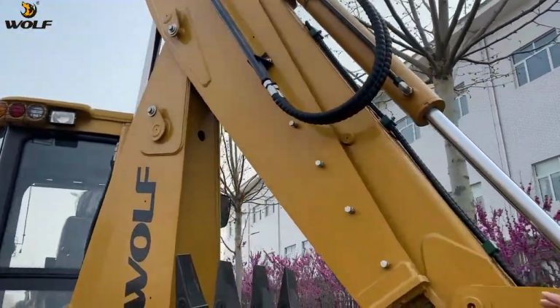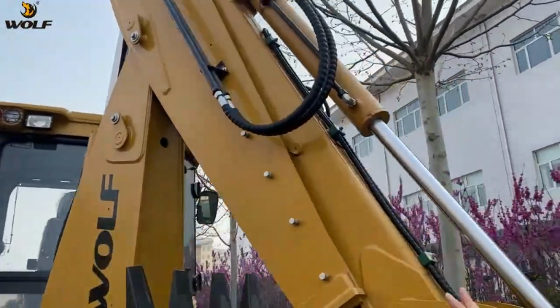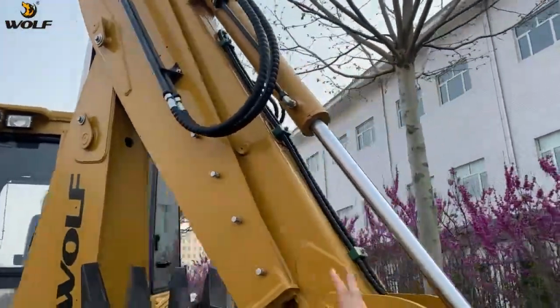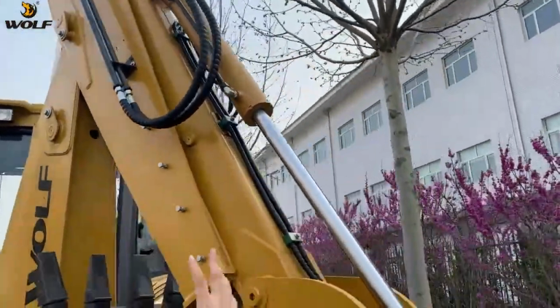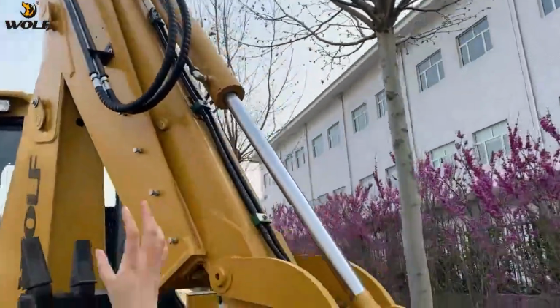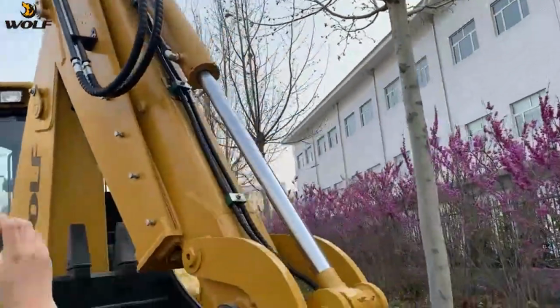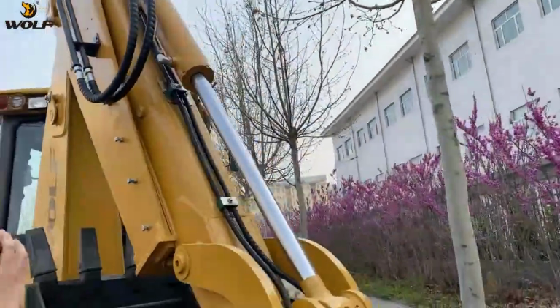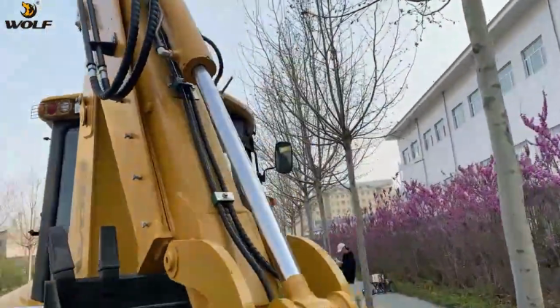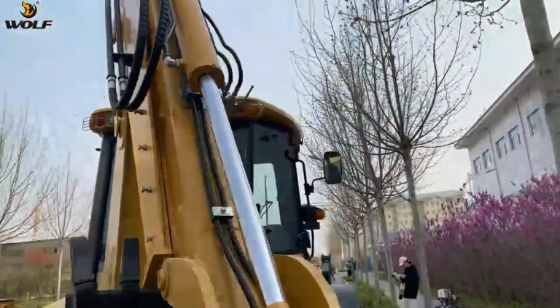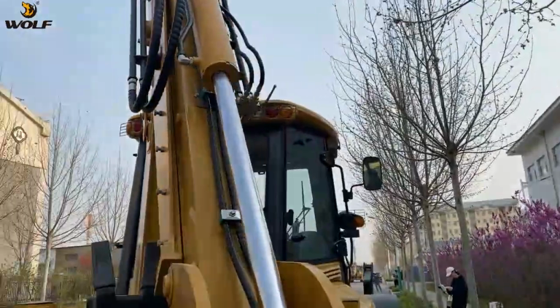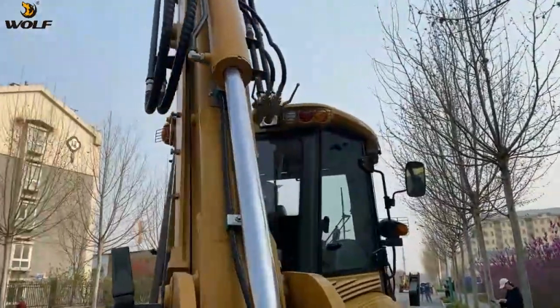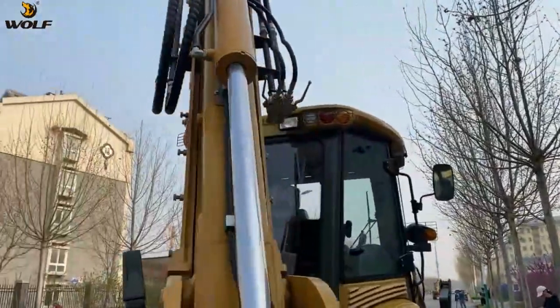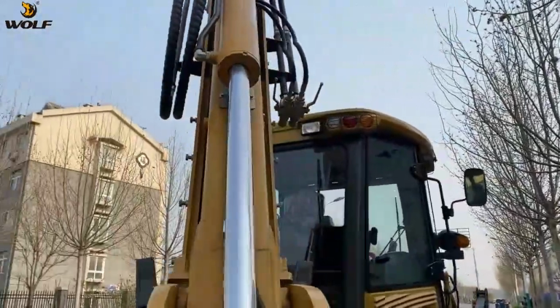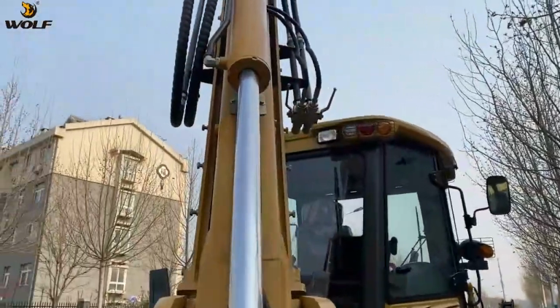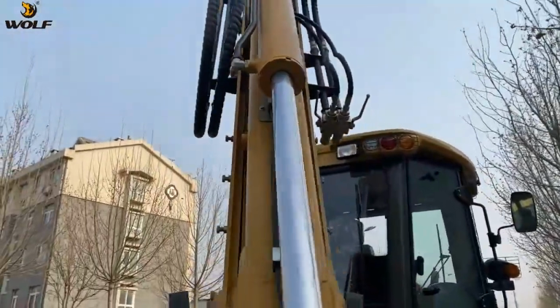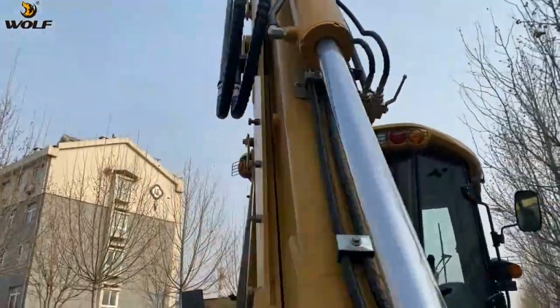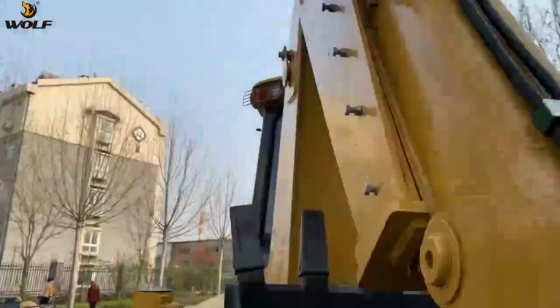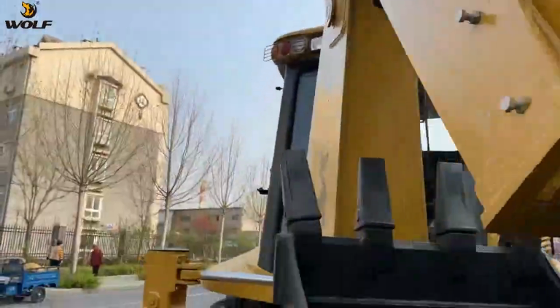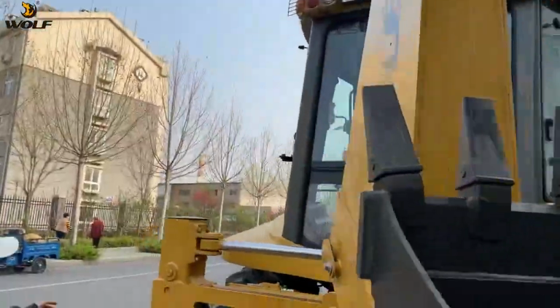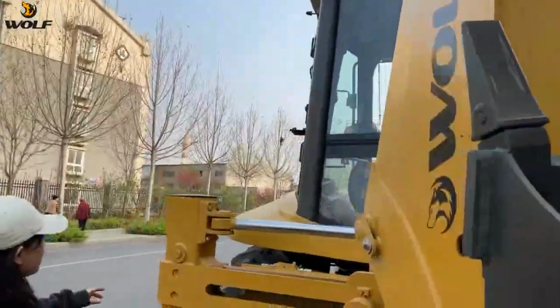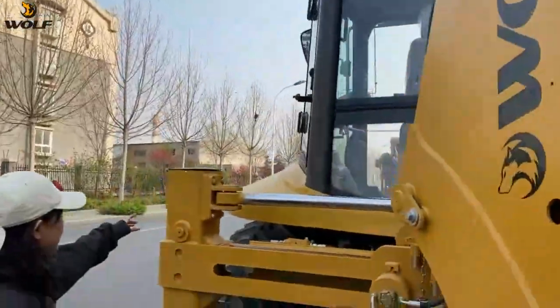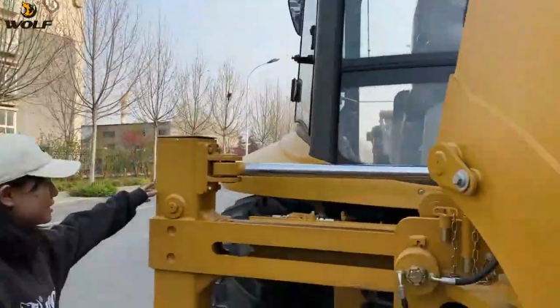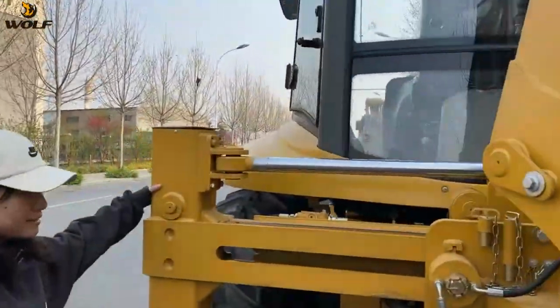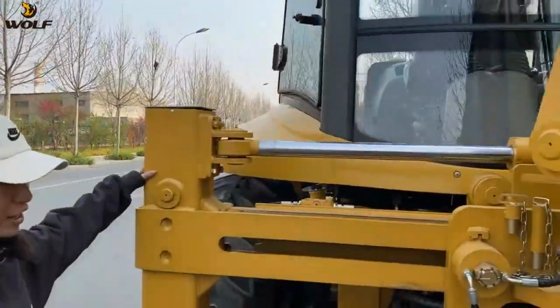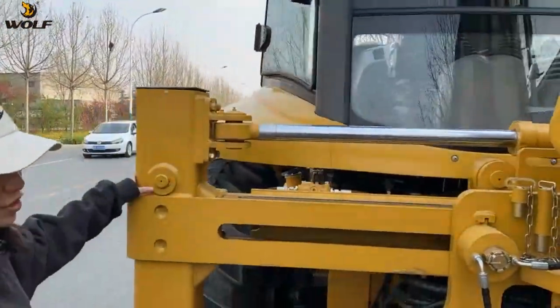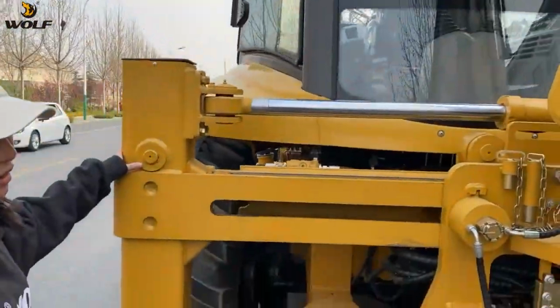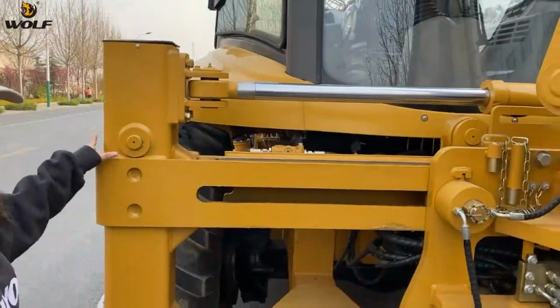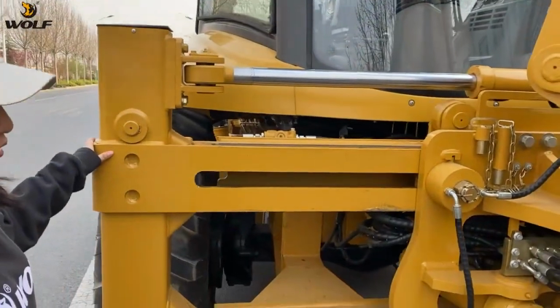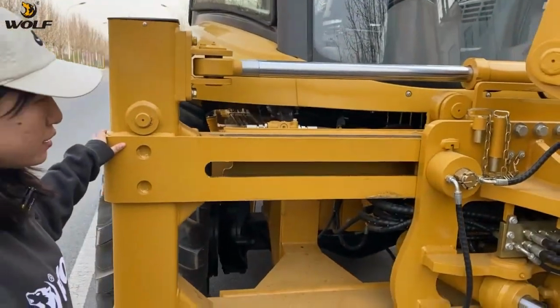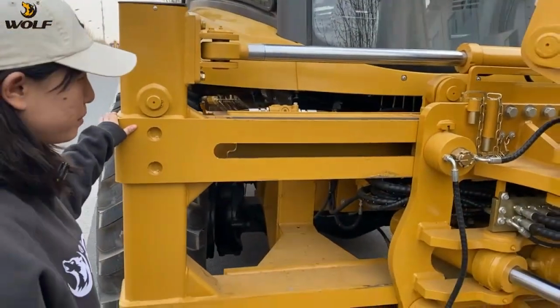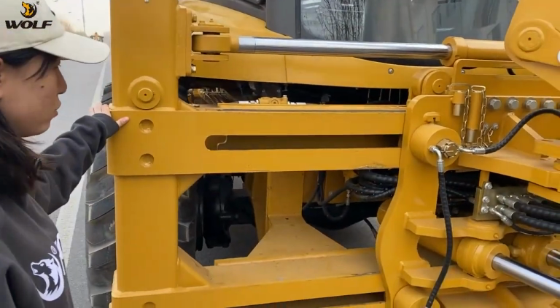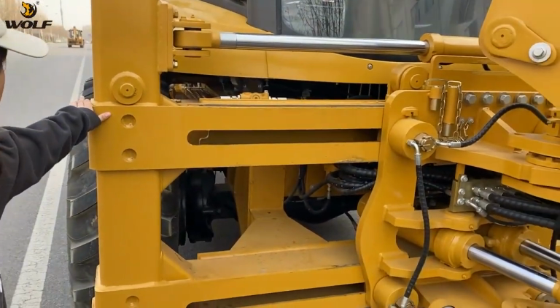This is also the standard configuration of this backhoe loader. And you can see this part — this is the H-leg of this backhoe loader.